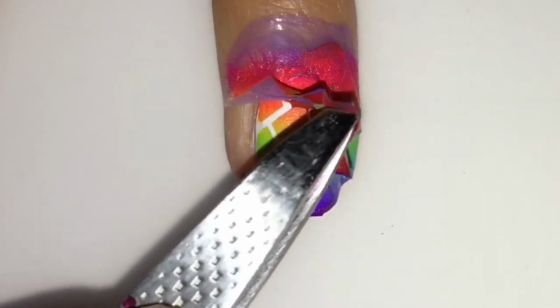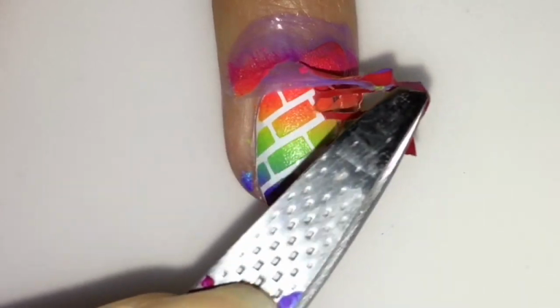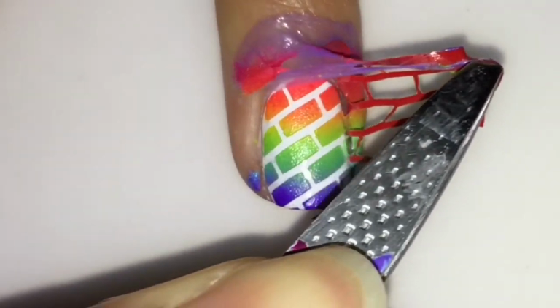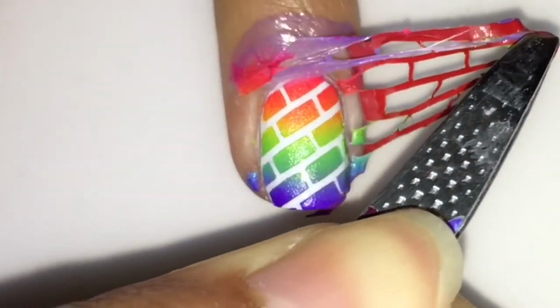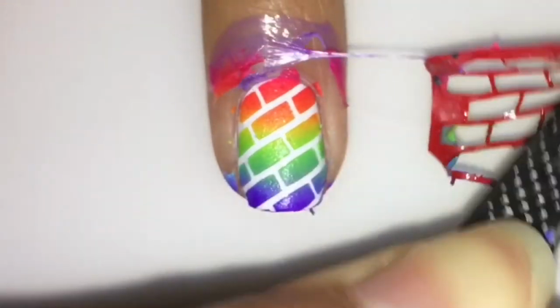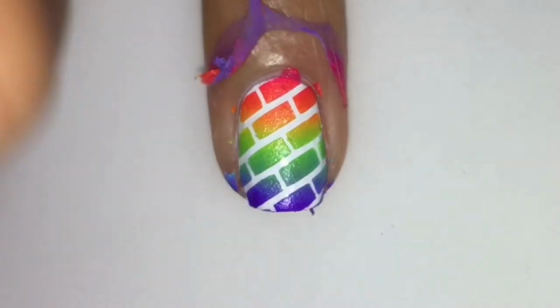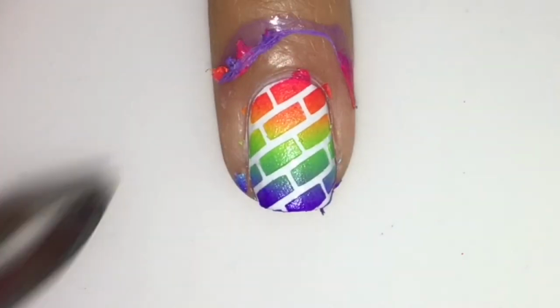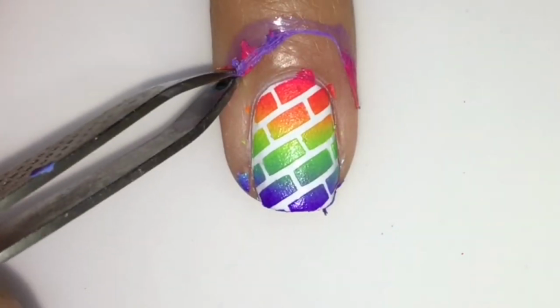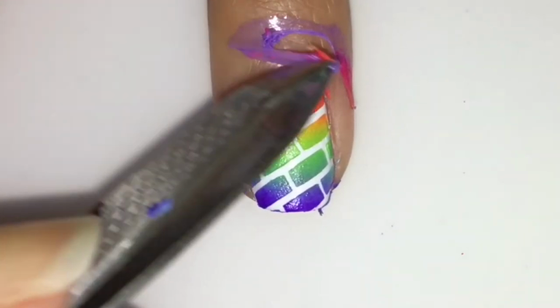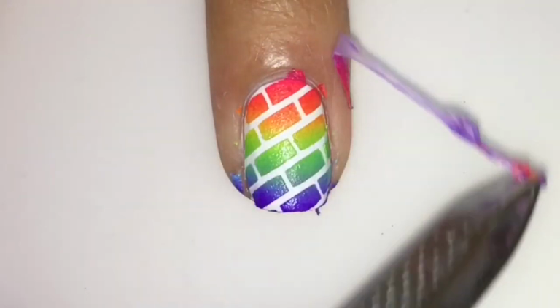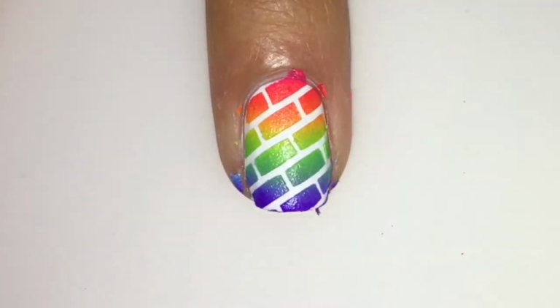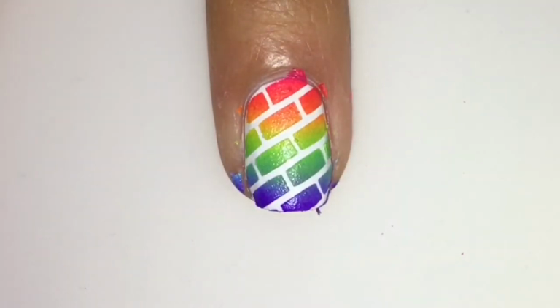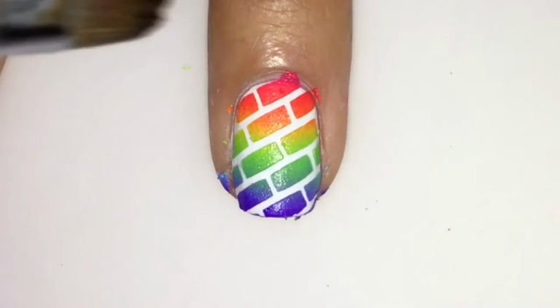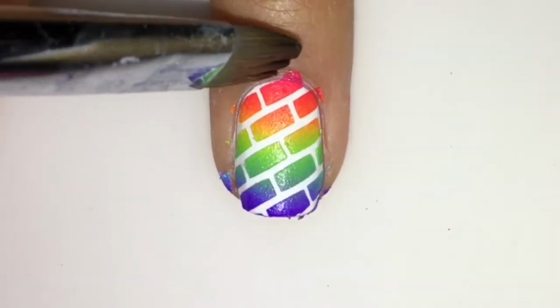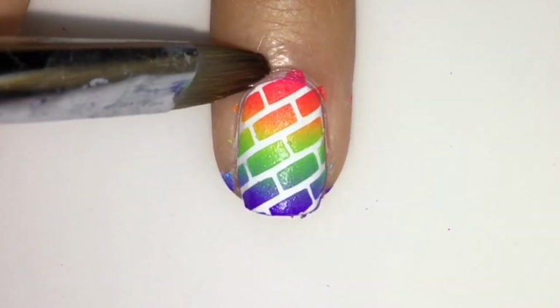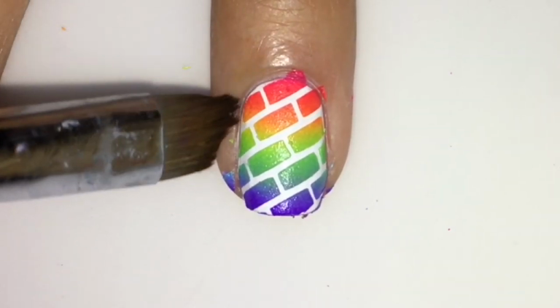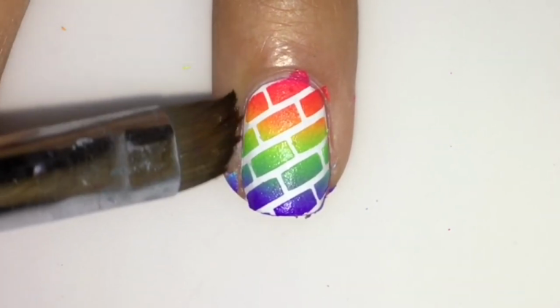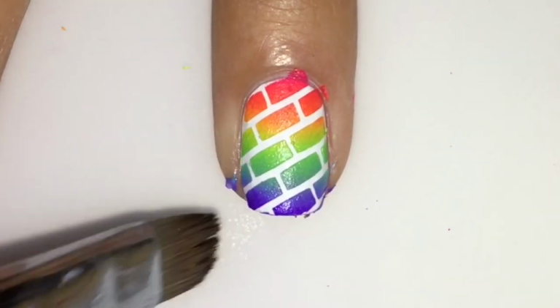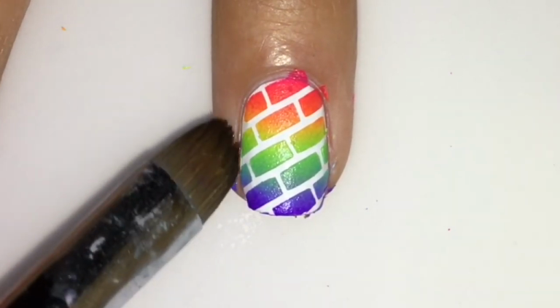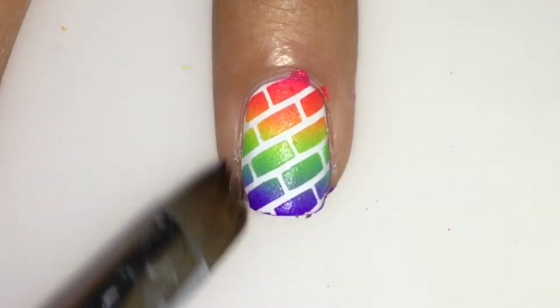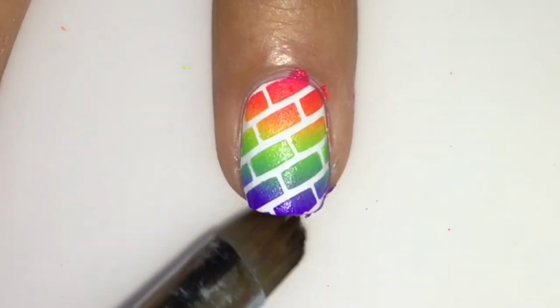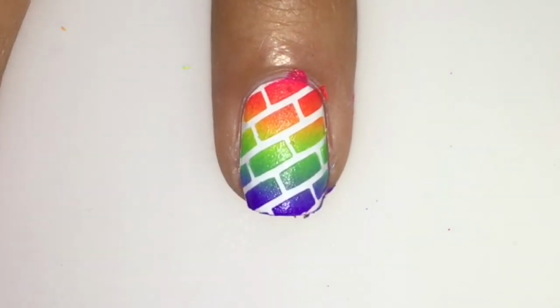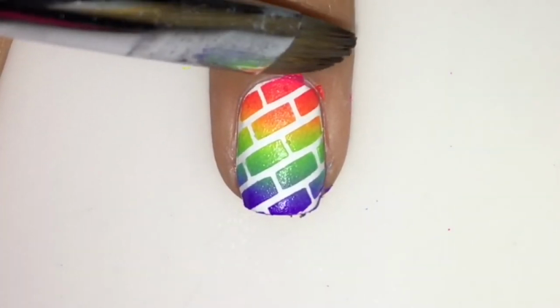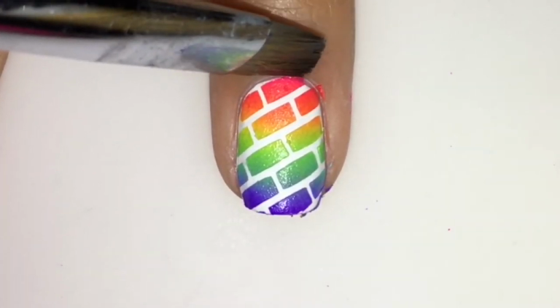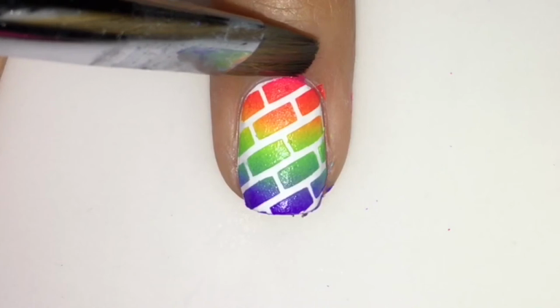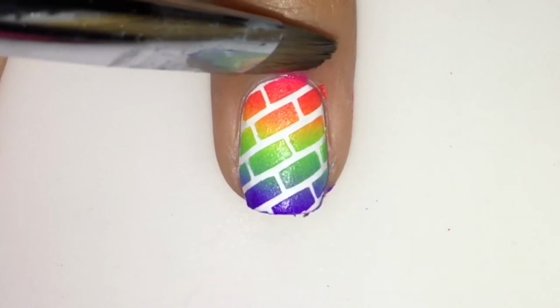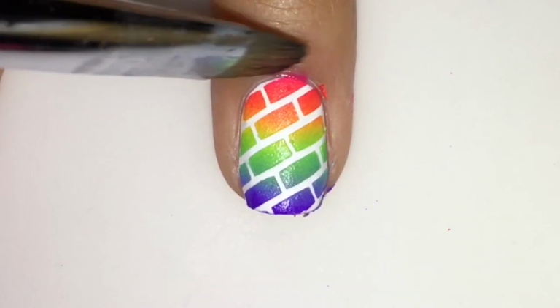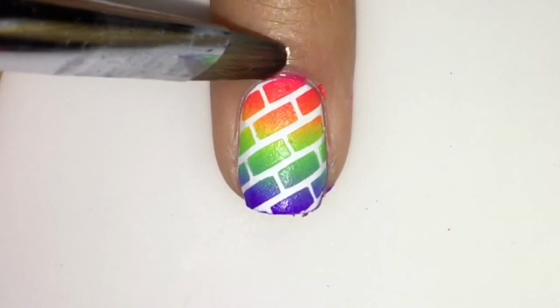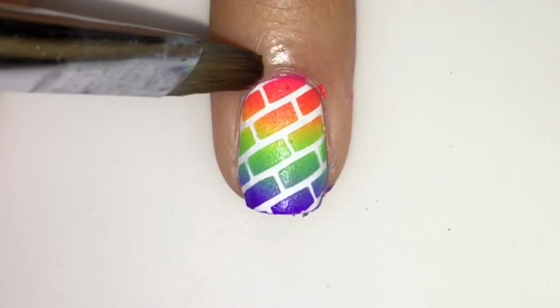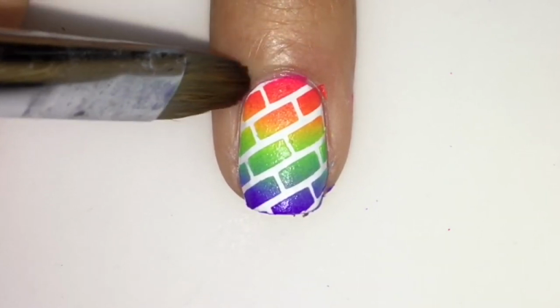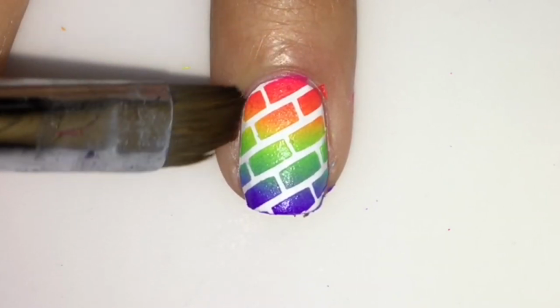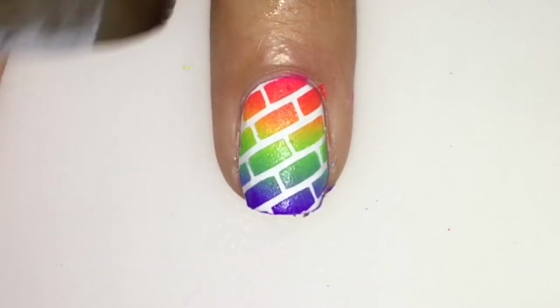Now remove your latex and your stencil carefully, then clean up around the cuticles with some acetone and a brush. Make sure it's nice and clean.